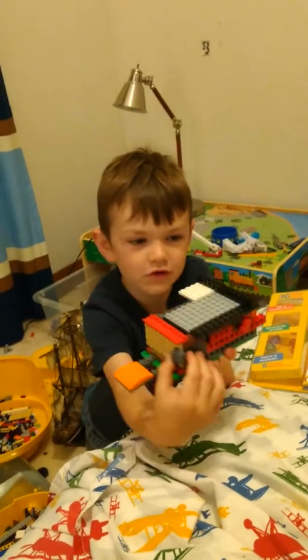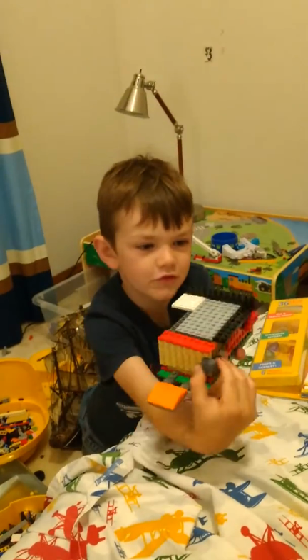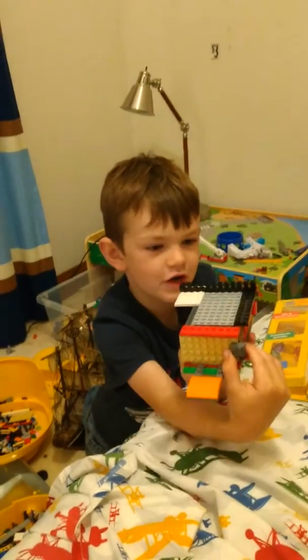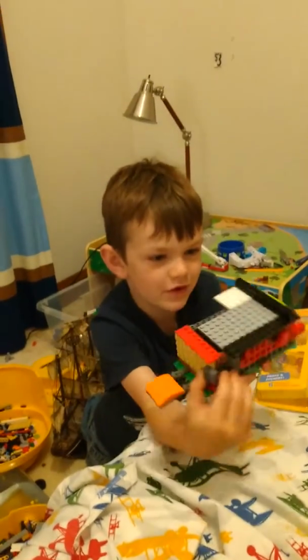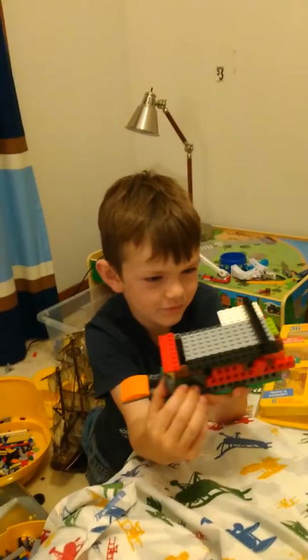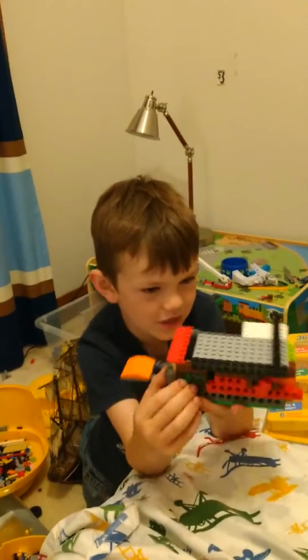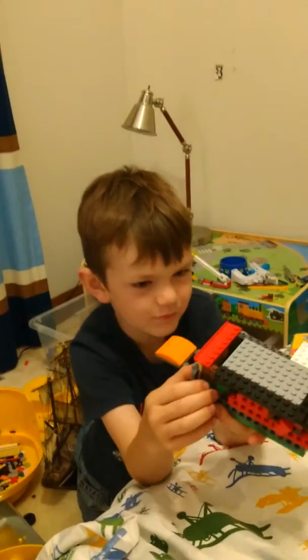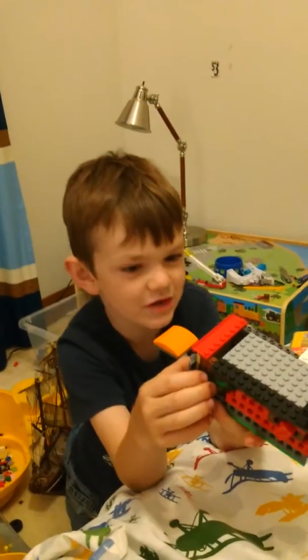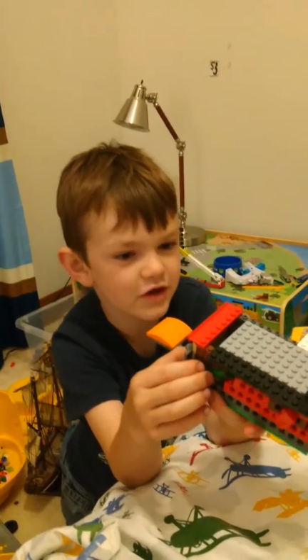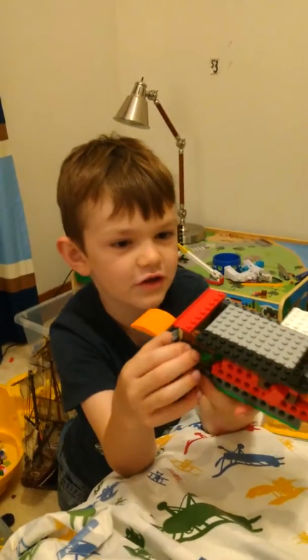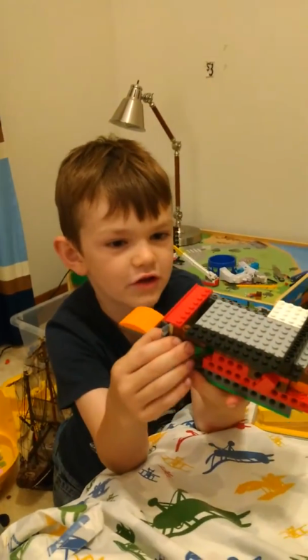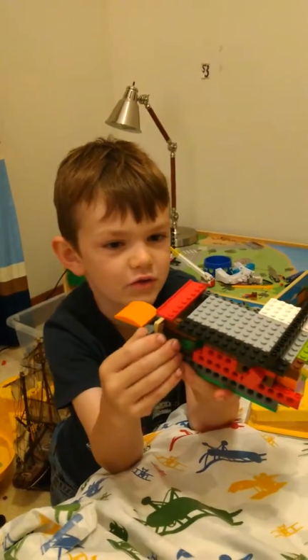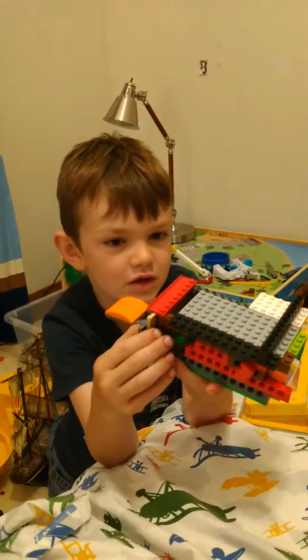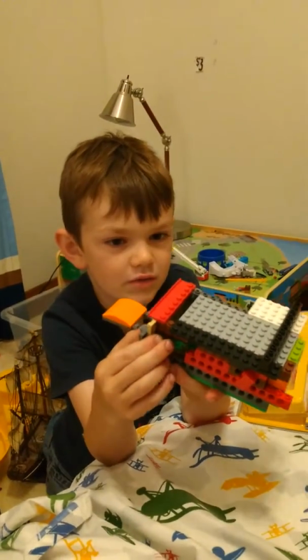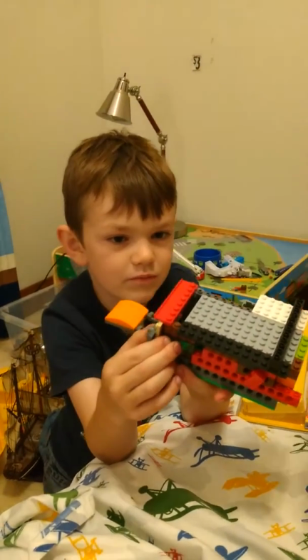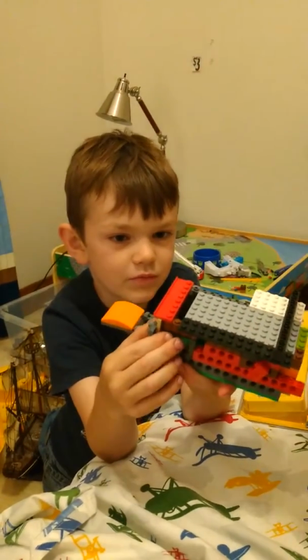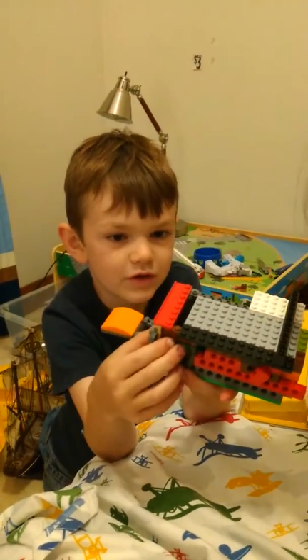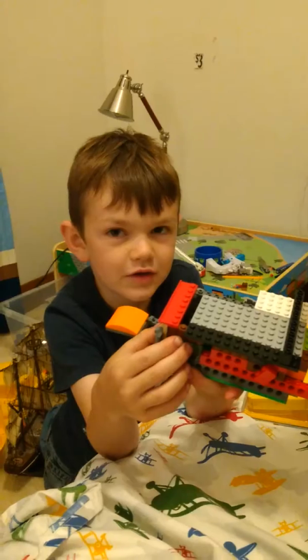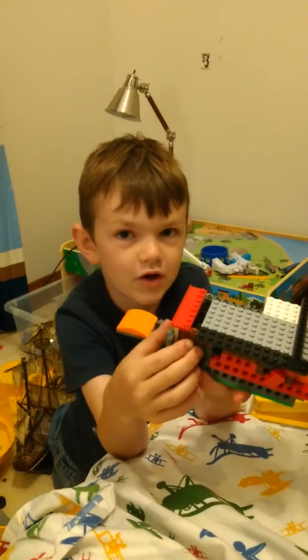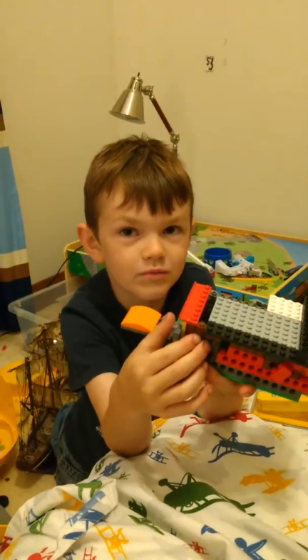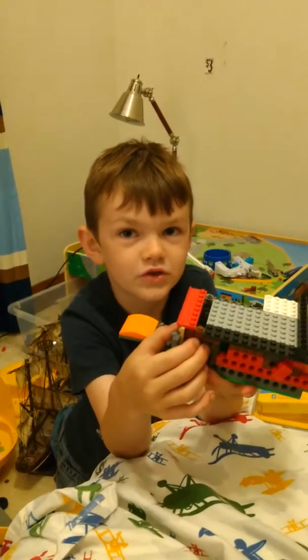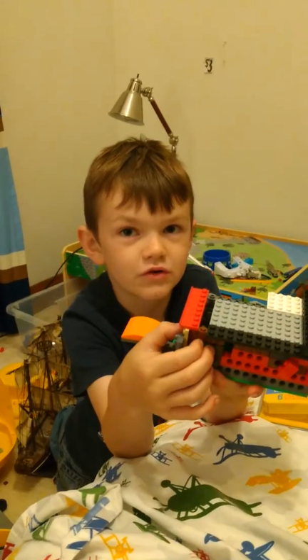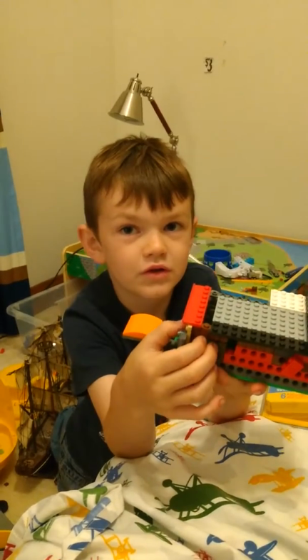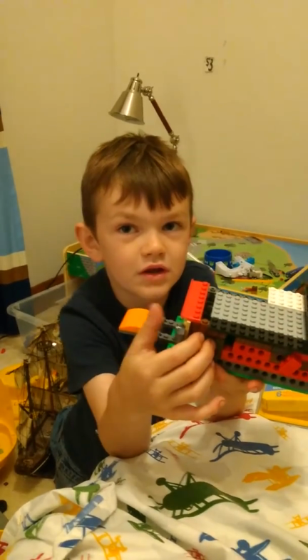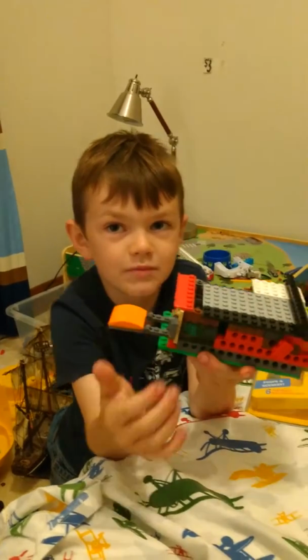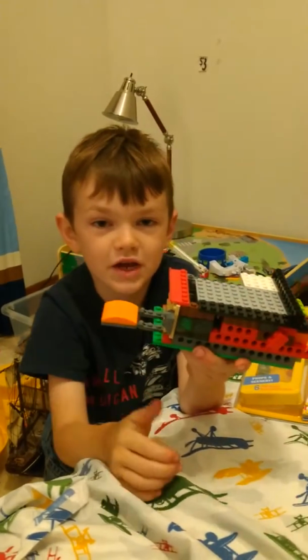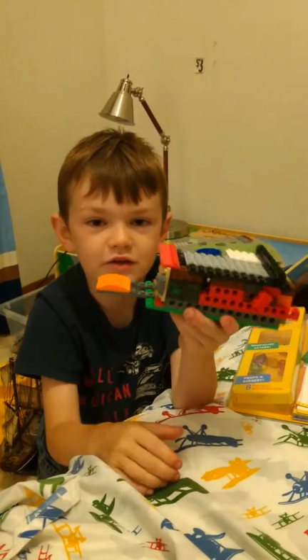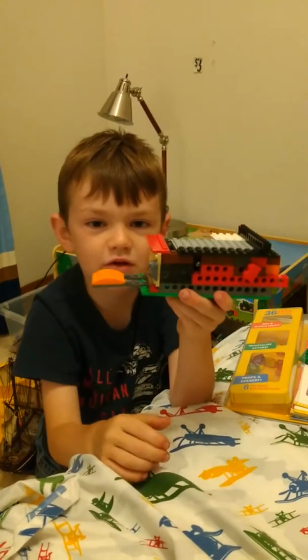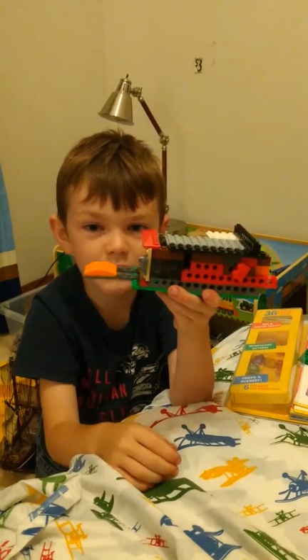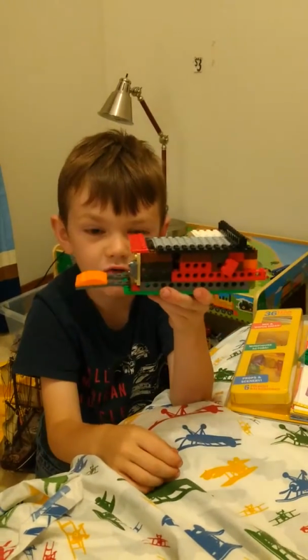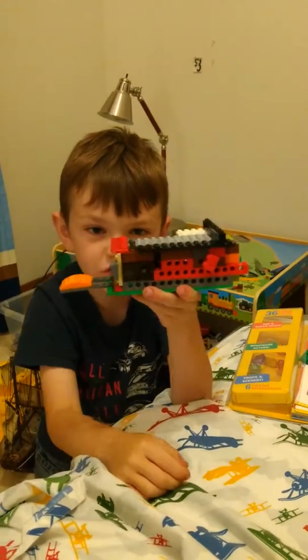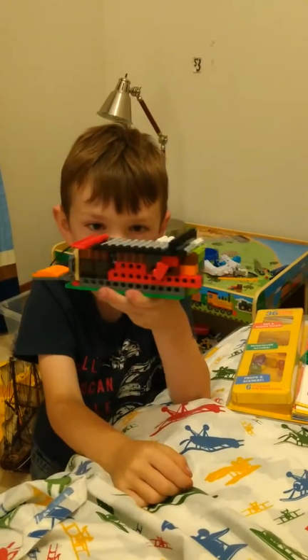Look at what I made. I made like a little... My name is Danny. I made a little mousetrap.